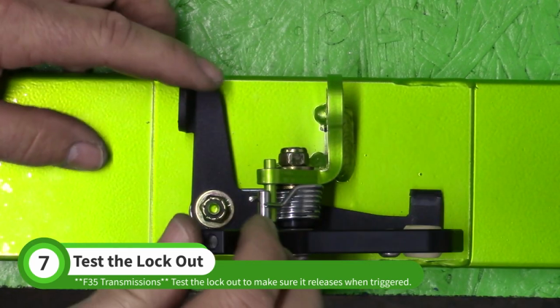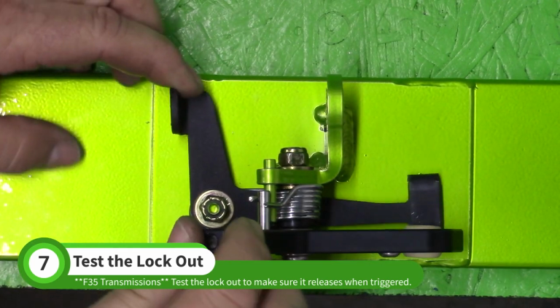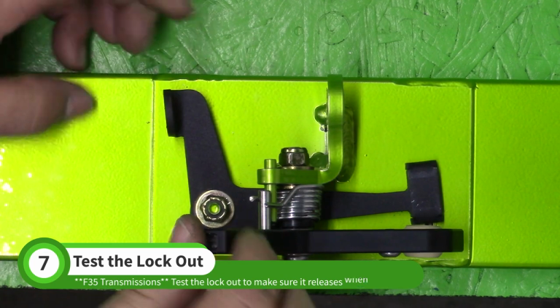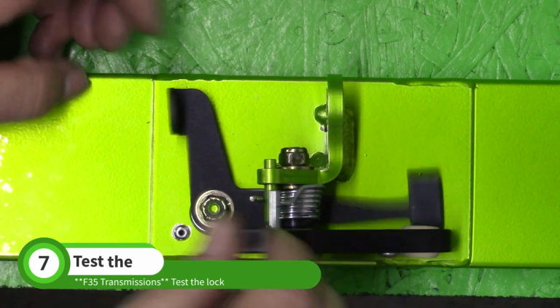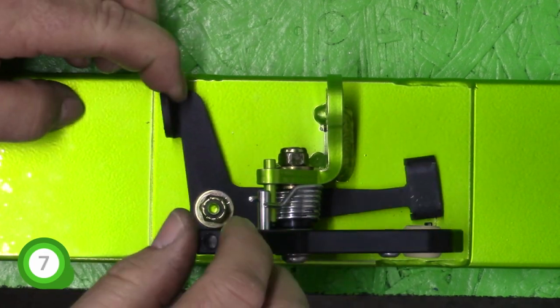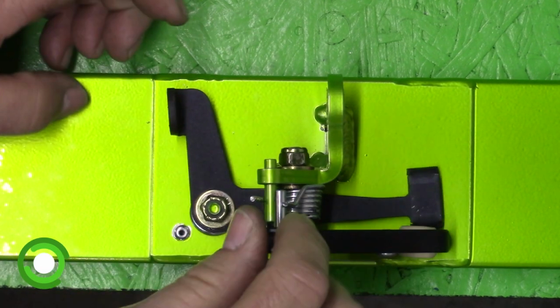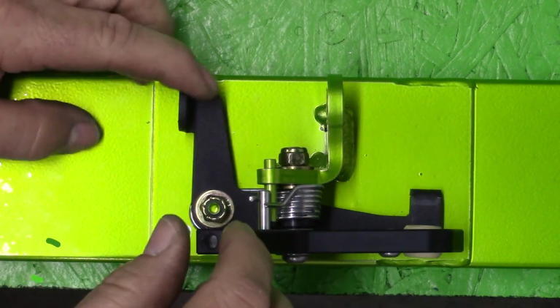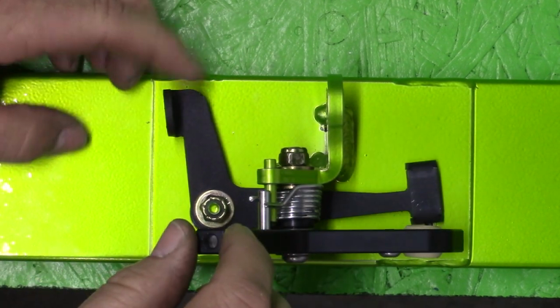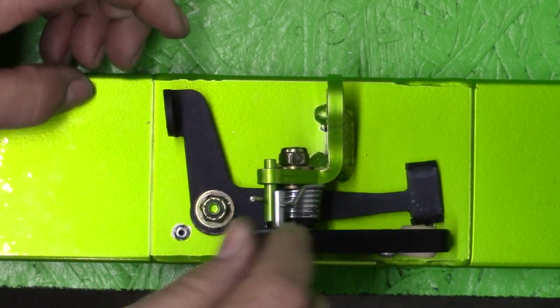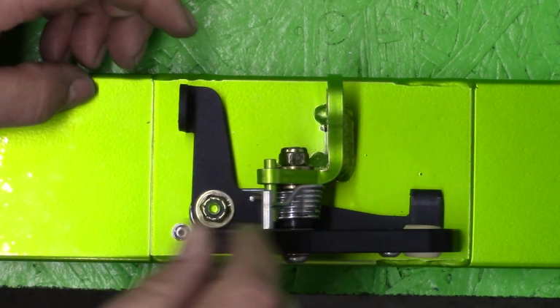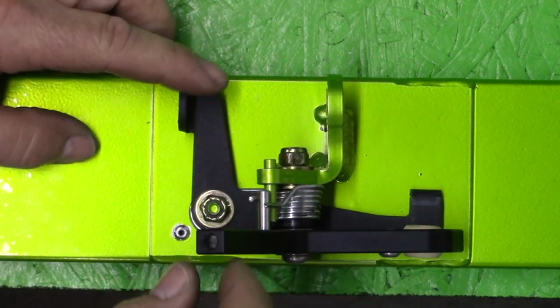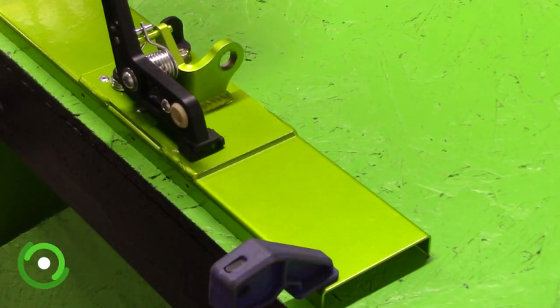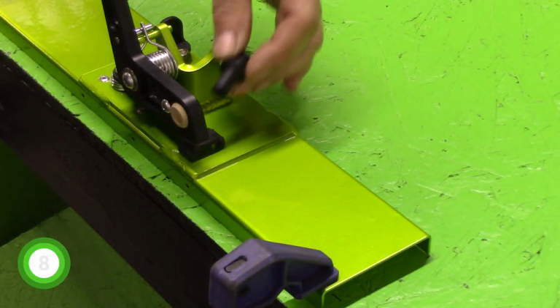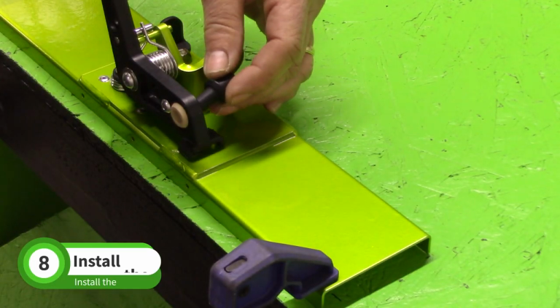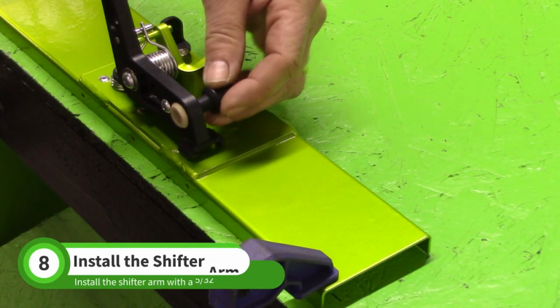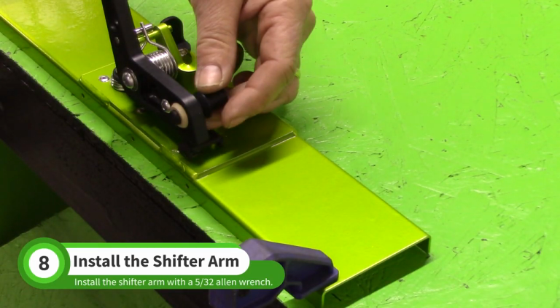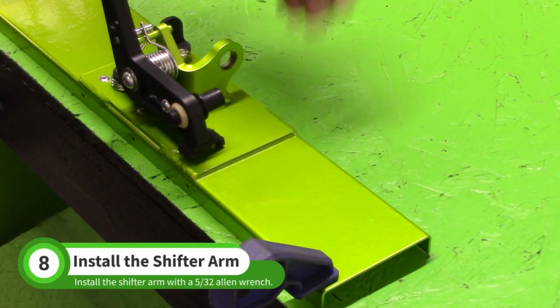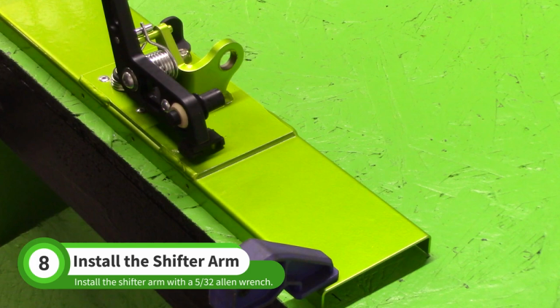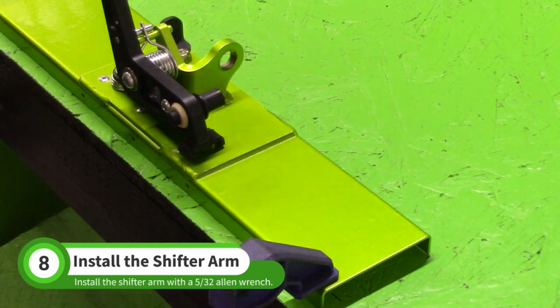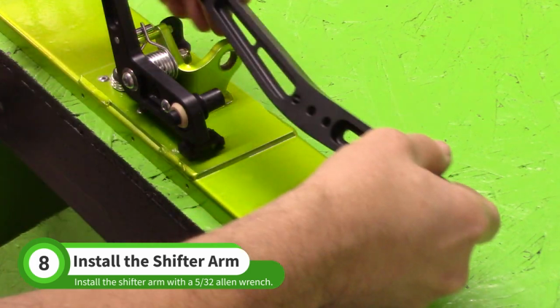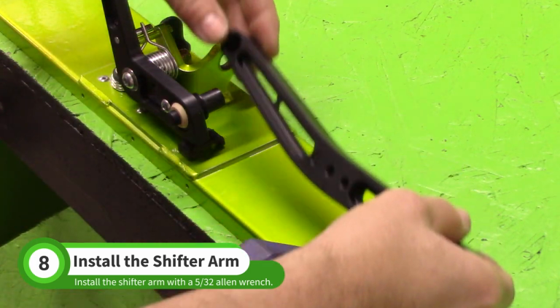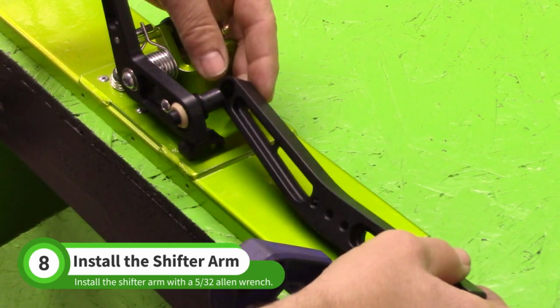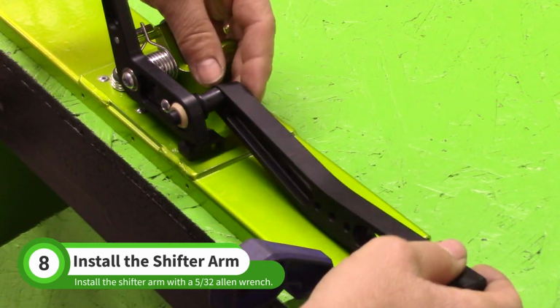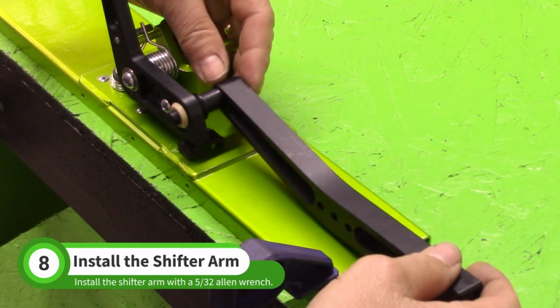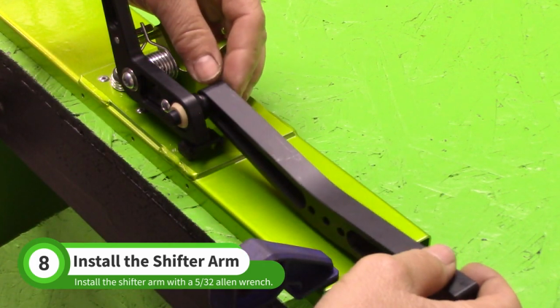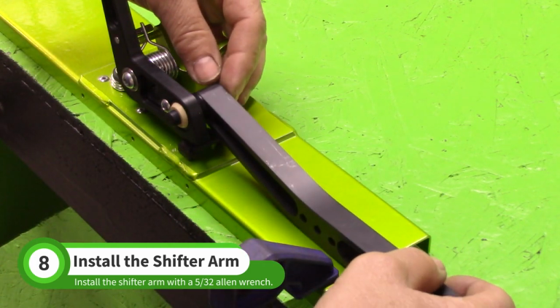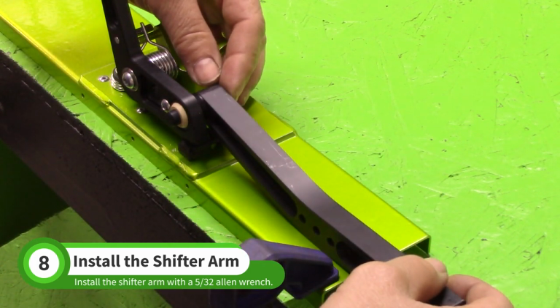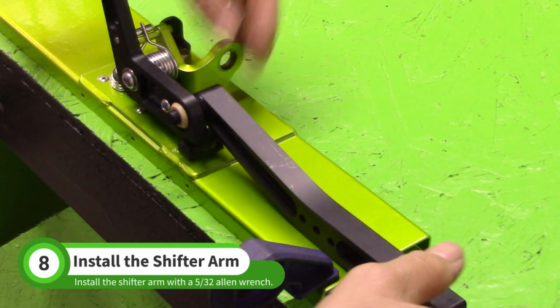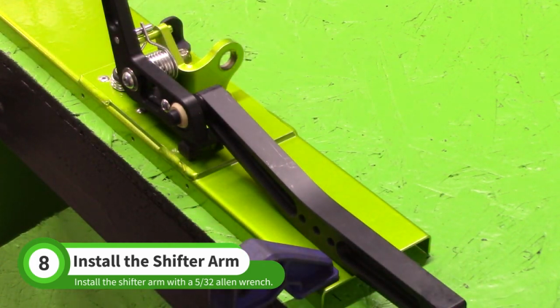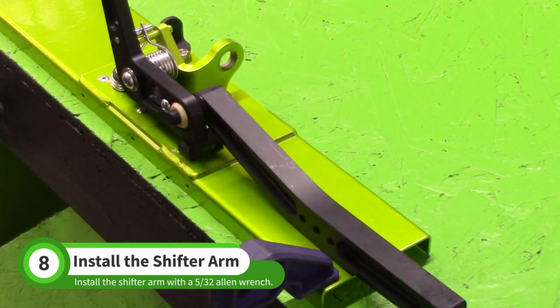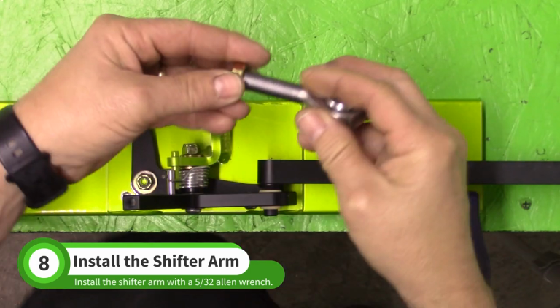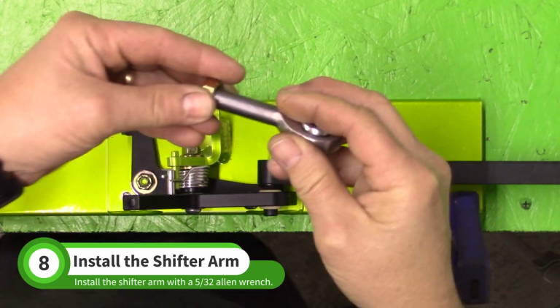The rest of the instructions apply to both manual transmission types. Insert the anodized threaded boss into the spherical bearing and slide the shifter arm over the boss. Make sure the kink in the arm is pointing toward the tunnel cap as shown.